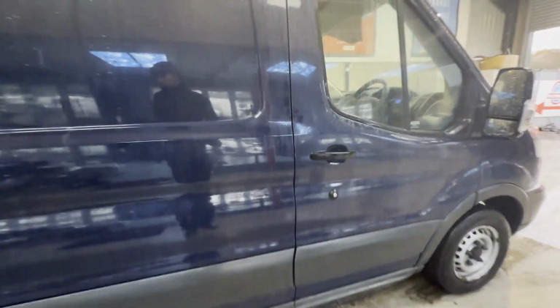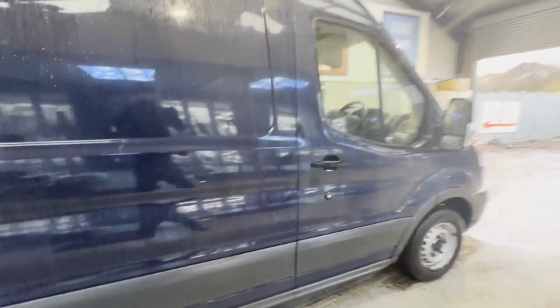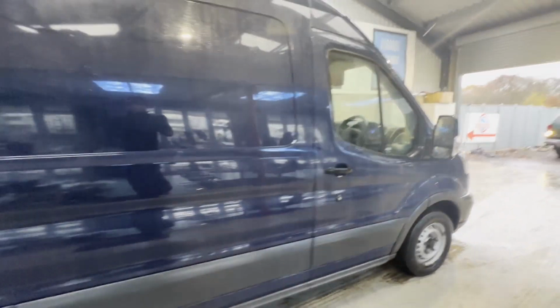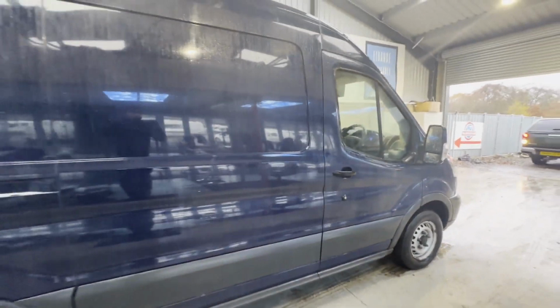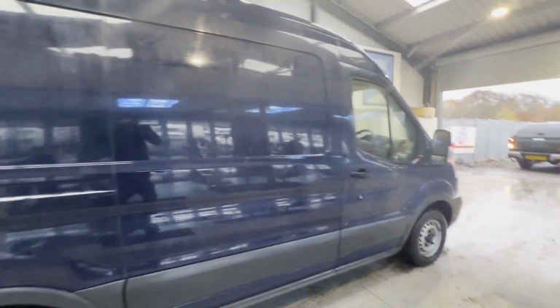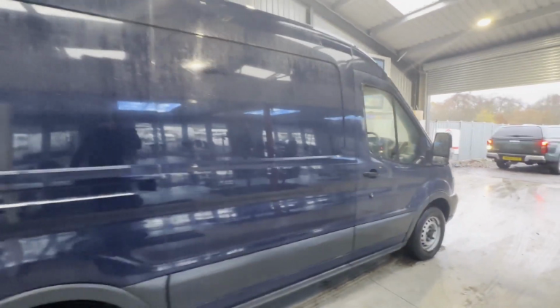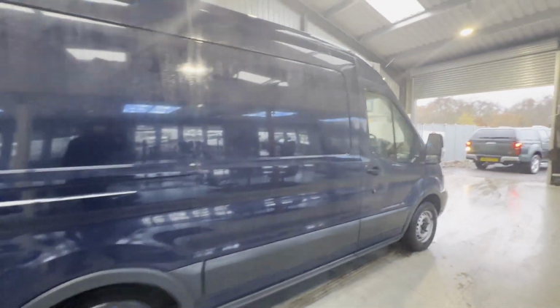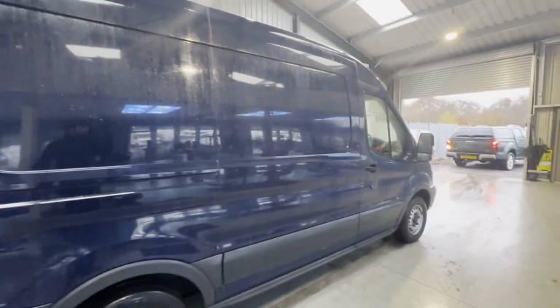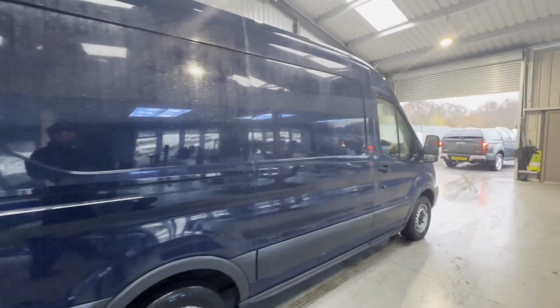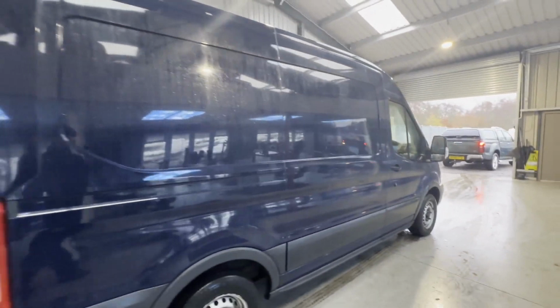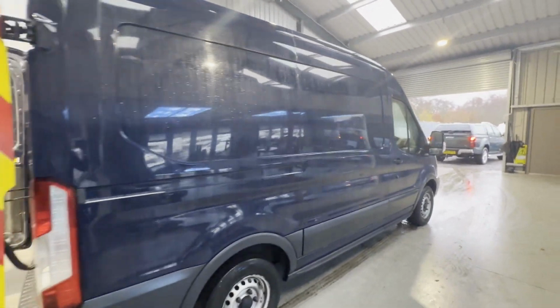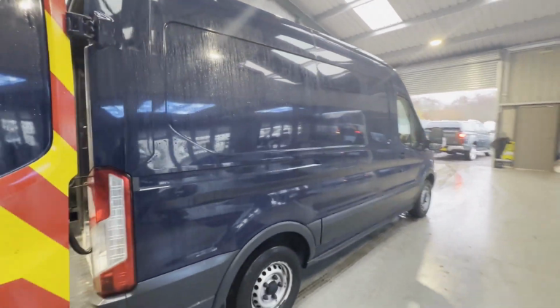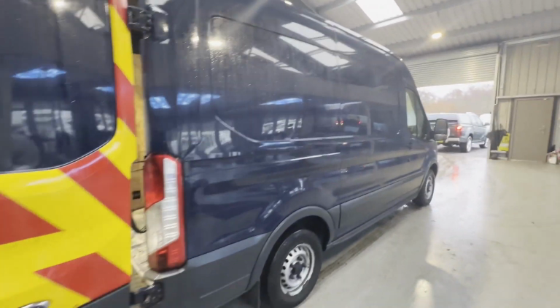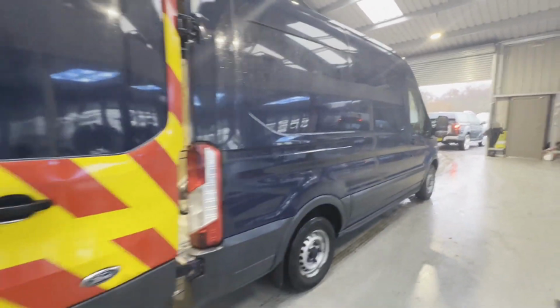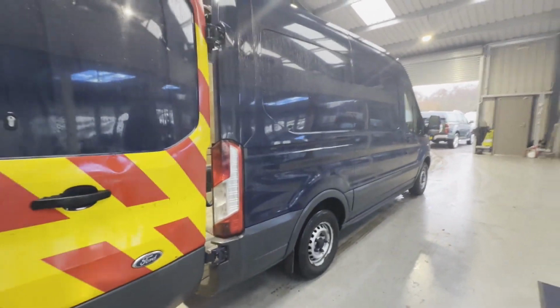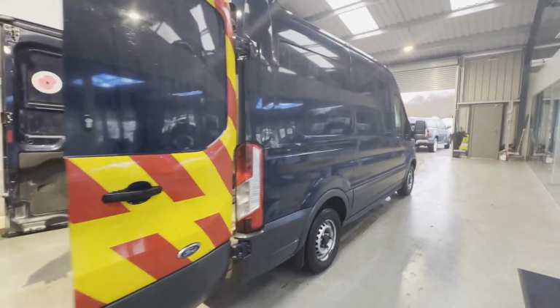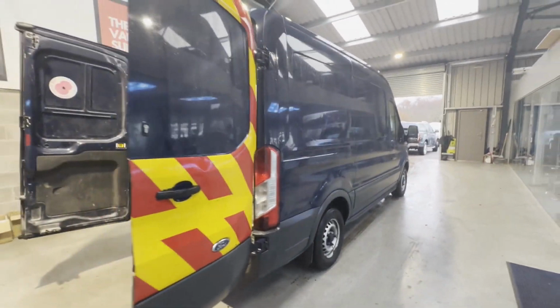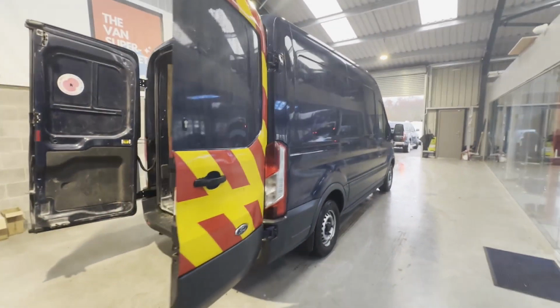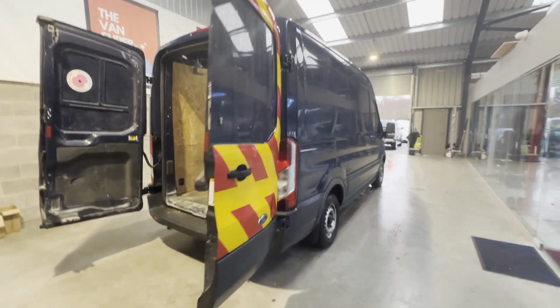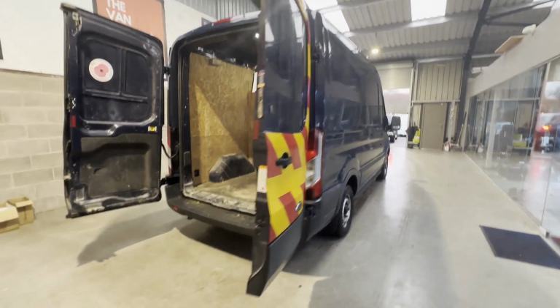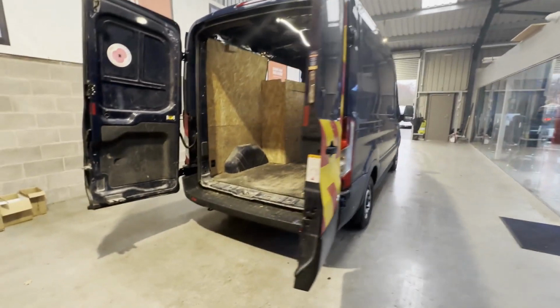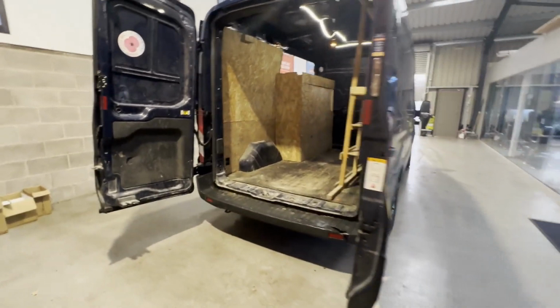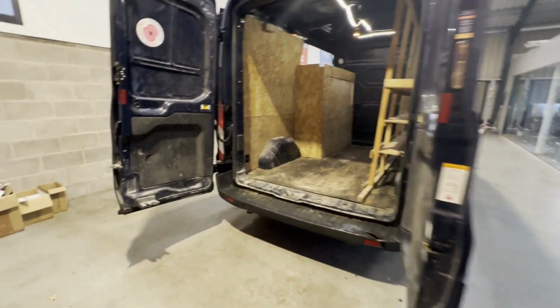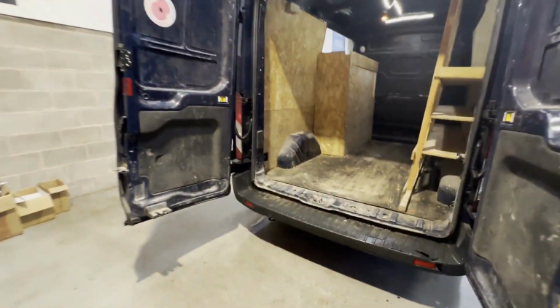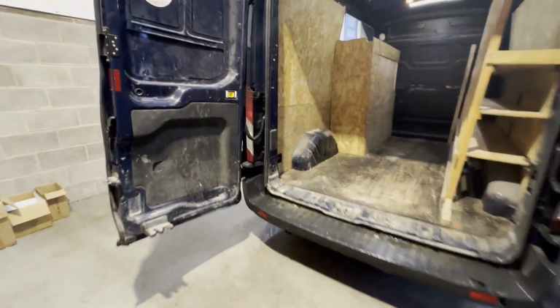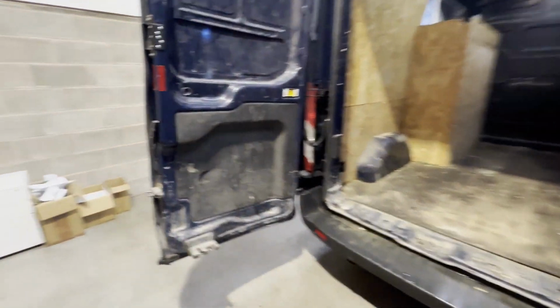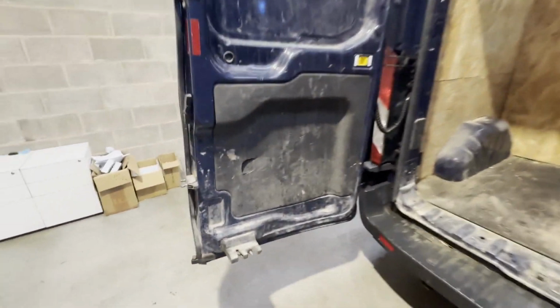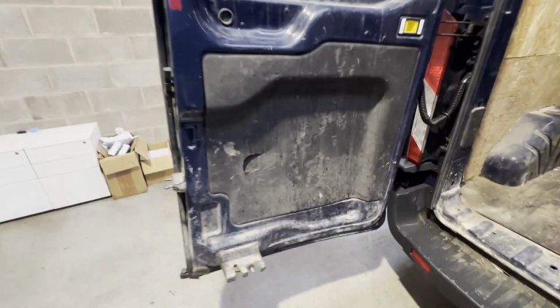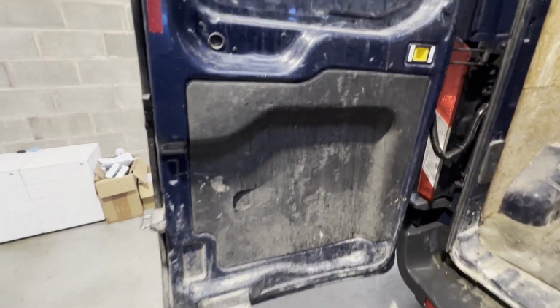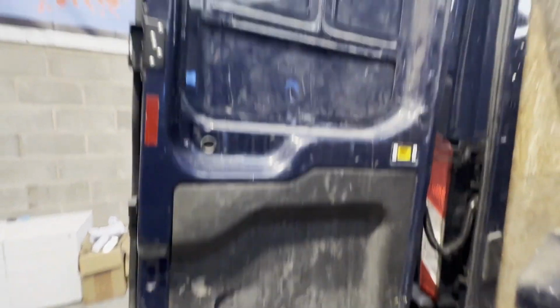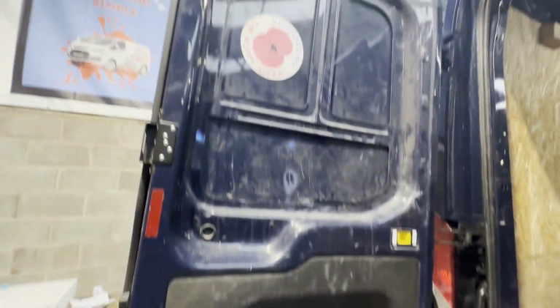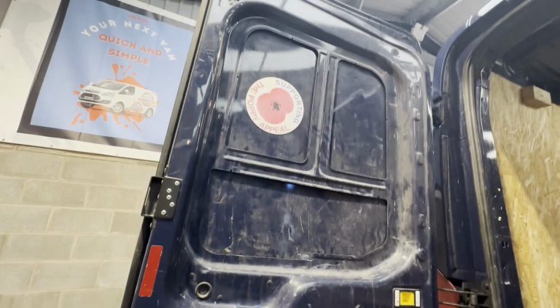Mechanical summary: starts perfect, runs perfect. Gearbox, drivetrain, transmission perfect. Pulls in every gear. No lights on the dash.